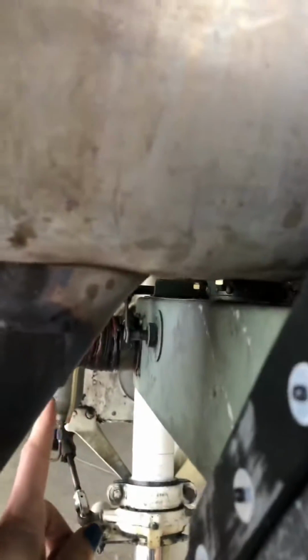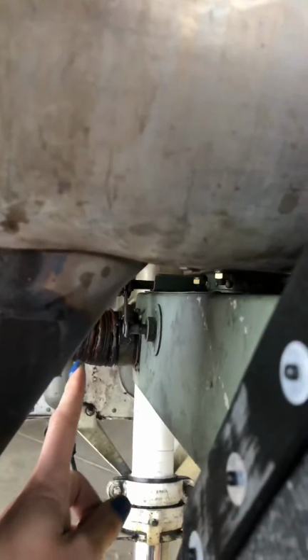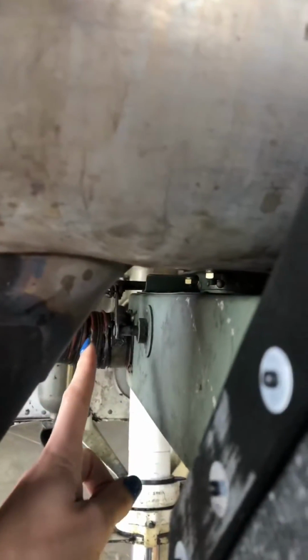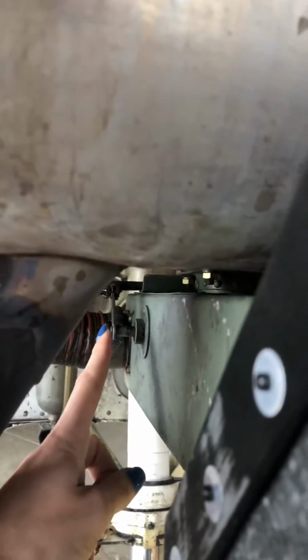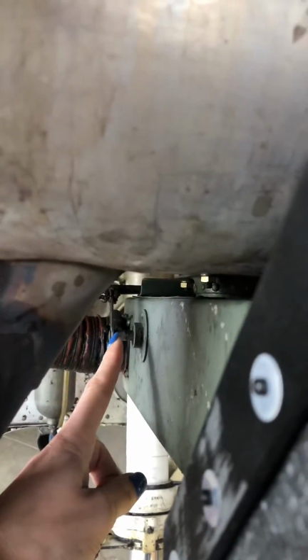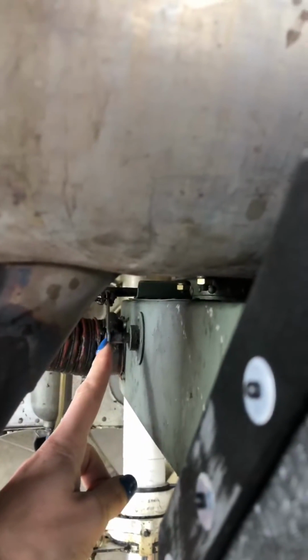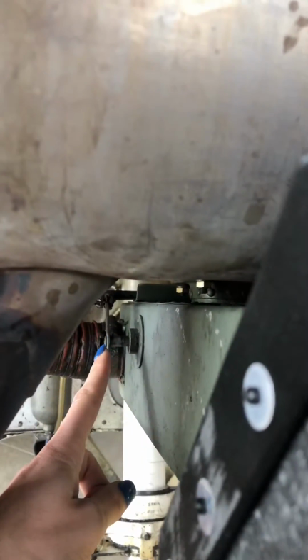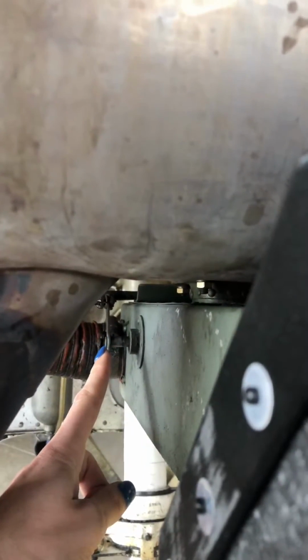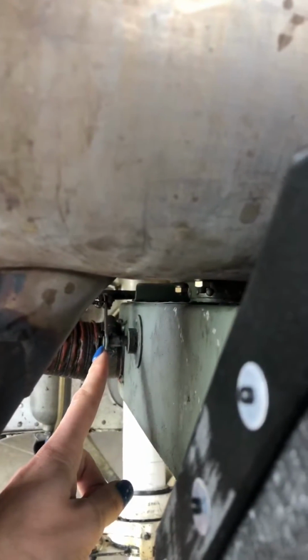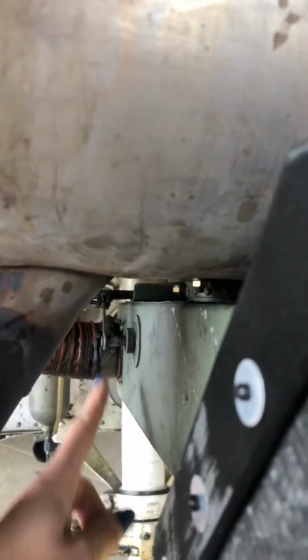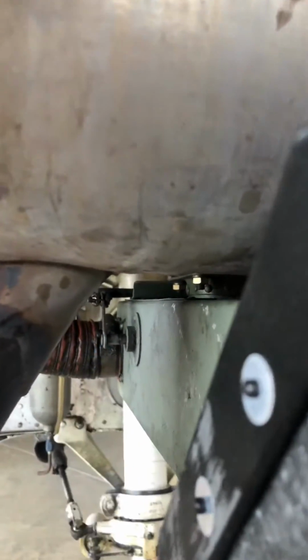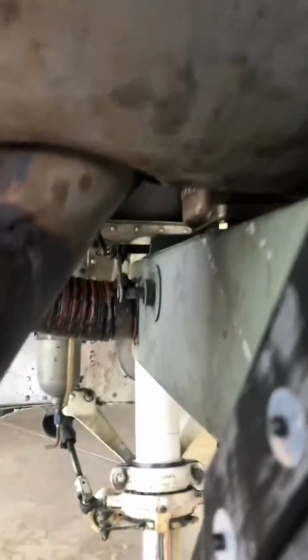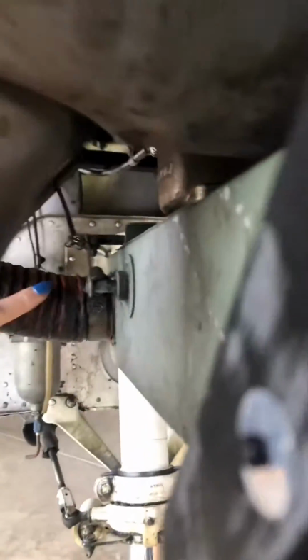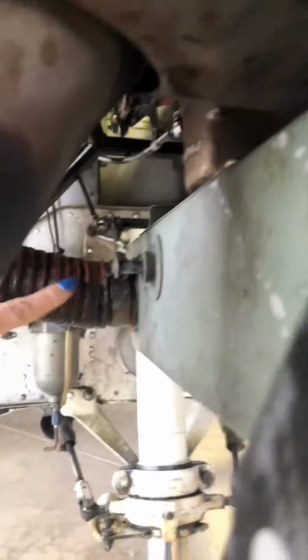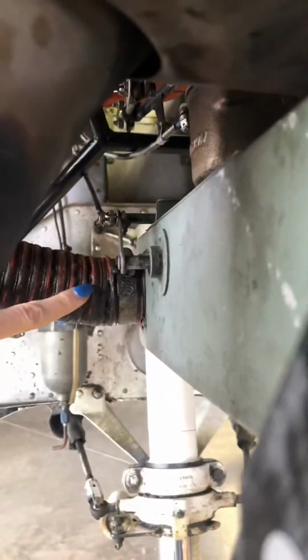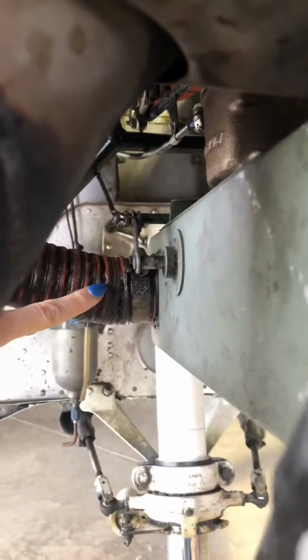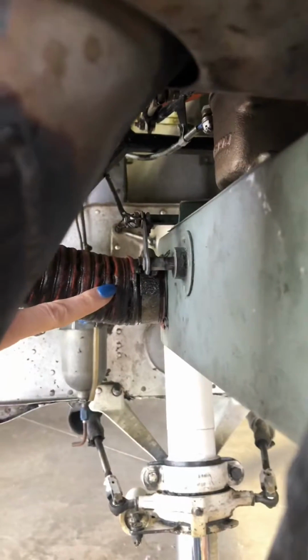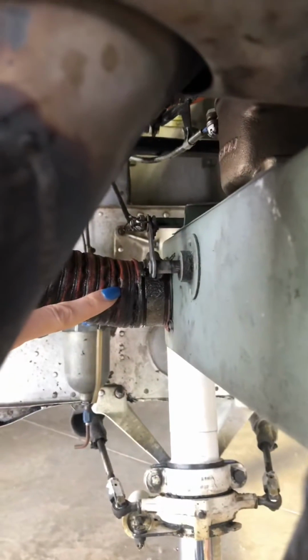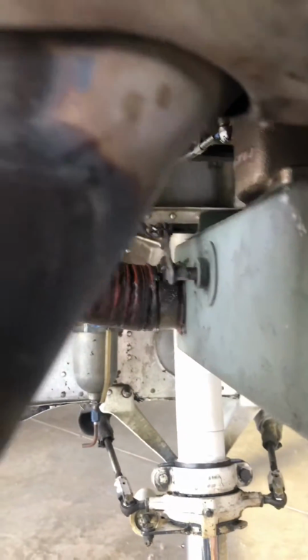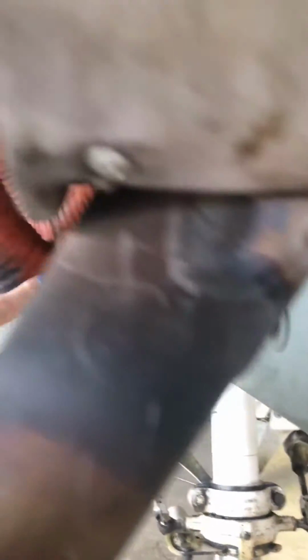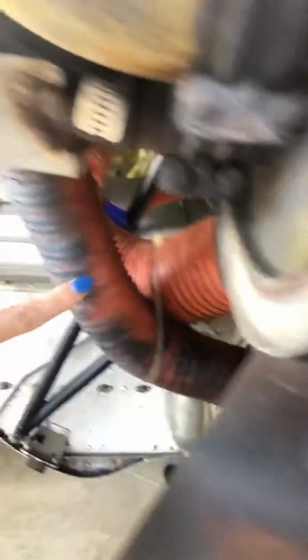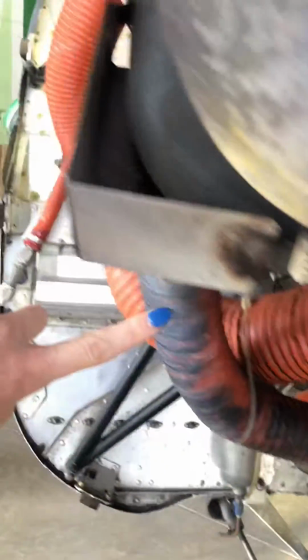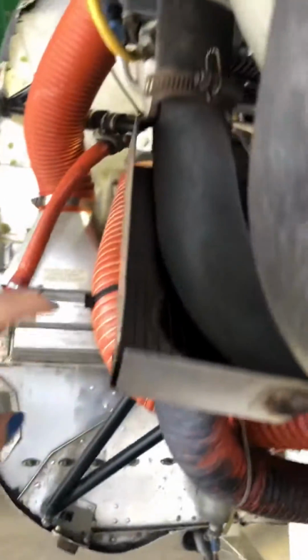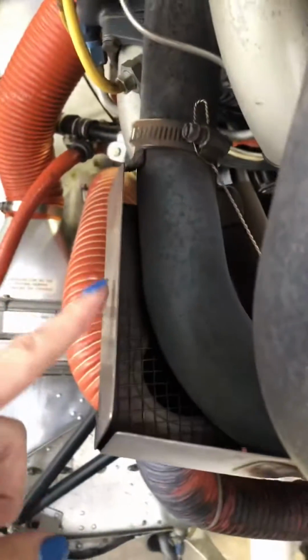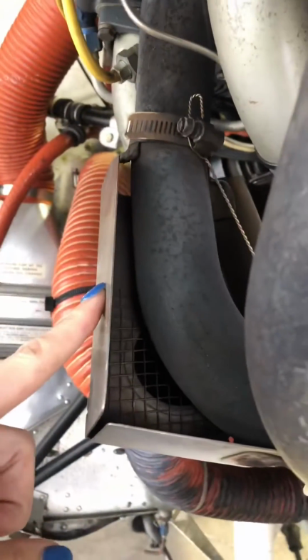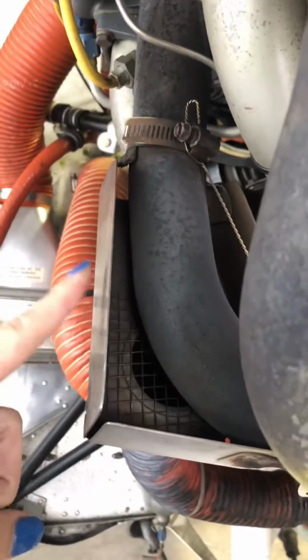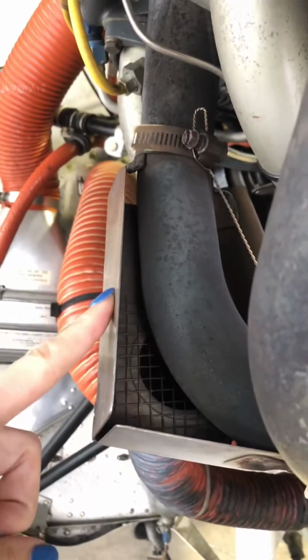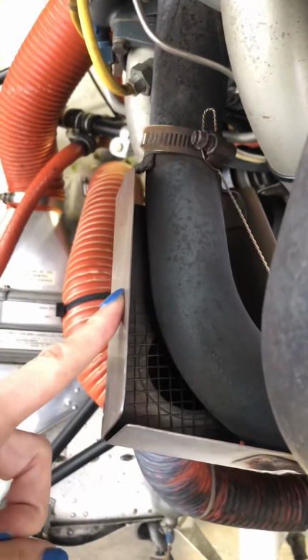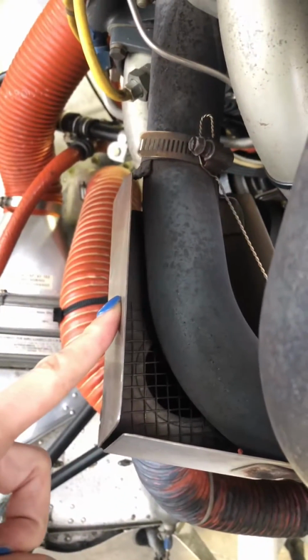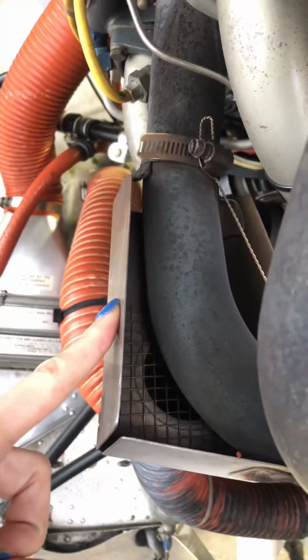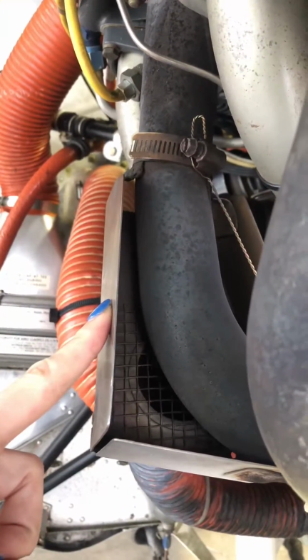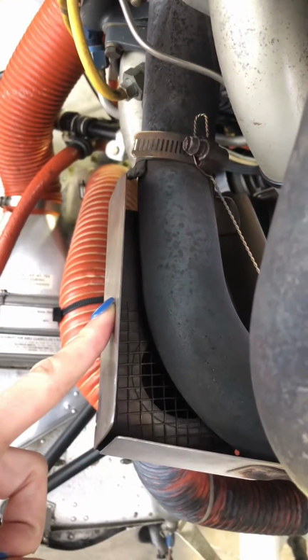This handle controls the carburetor heat, and then this scat tube that you can see right here comes up and it's collecting warm air off of the muffler.